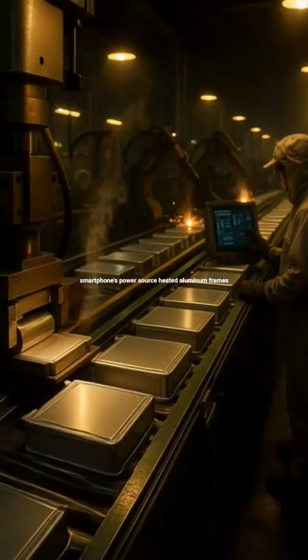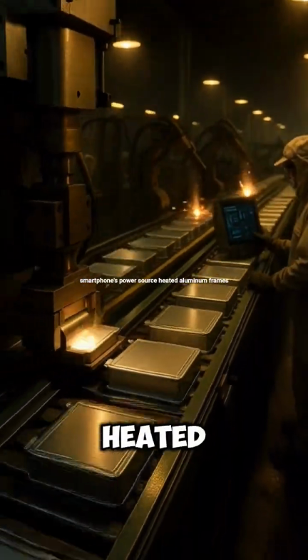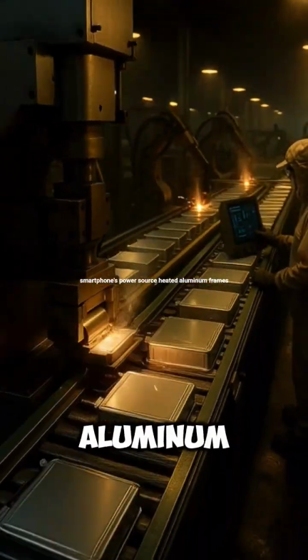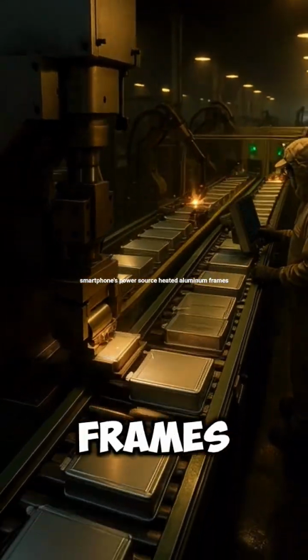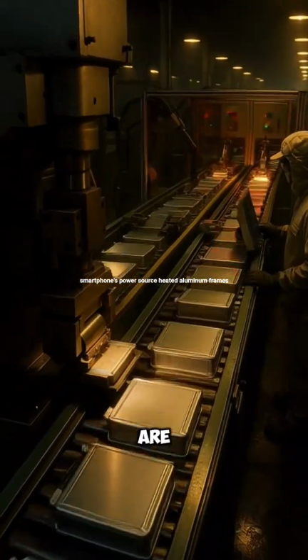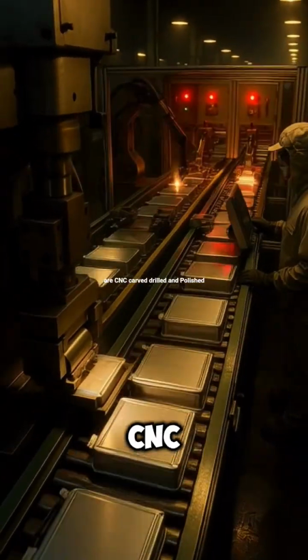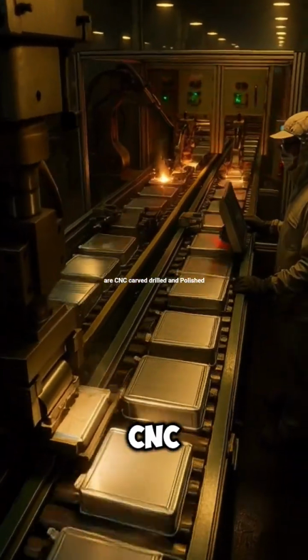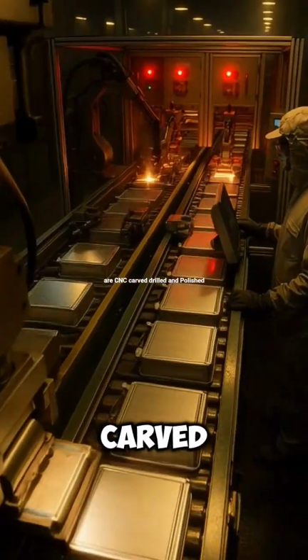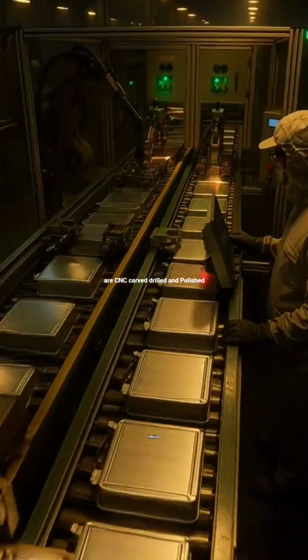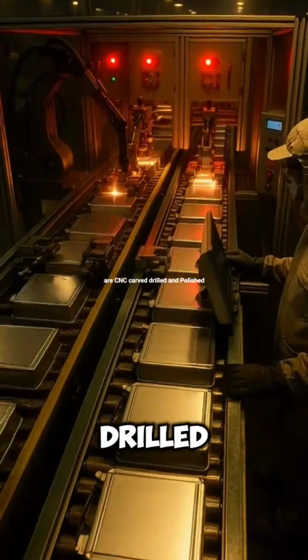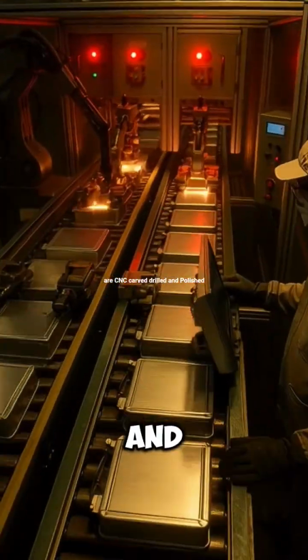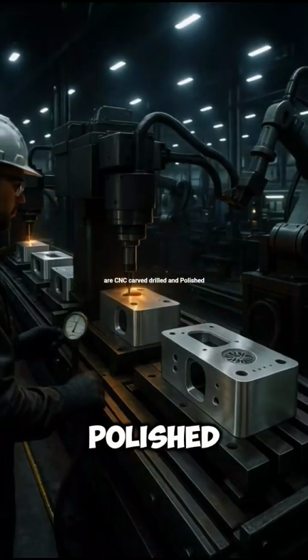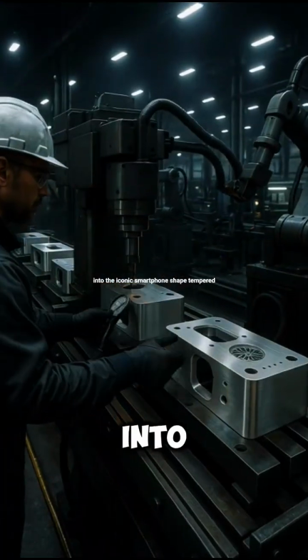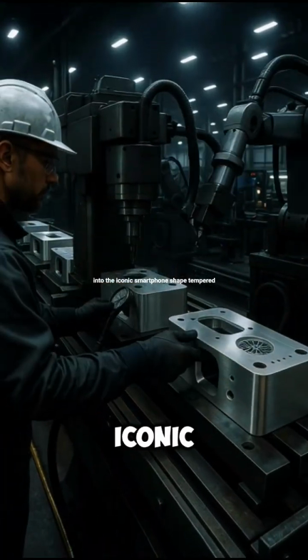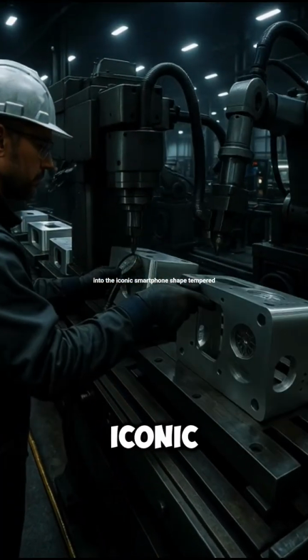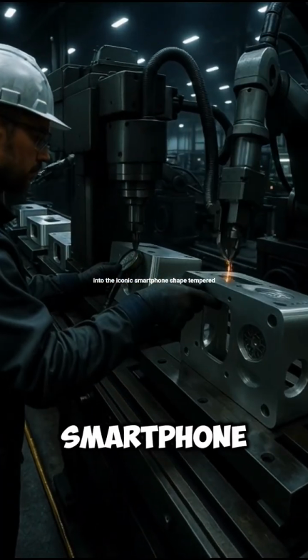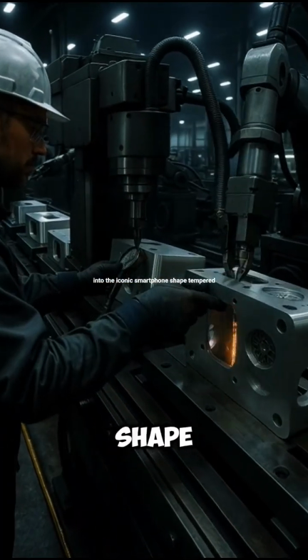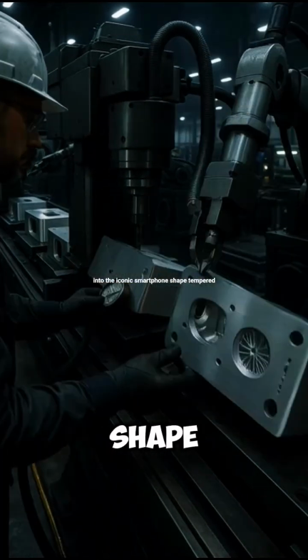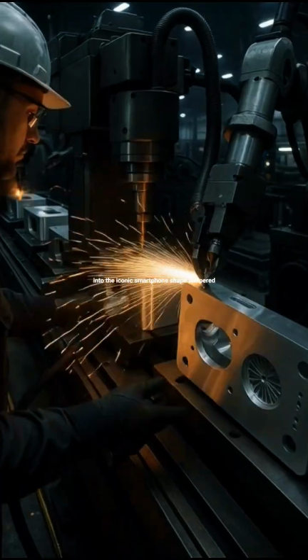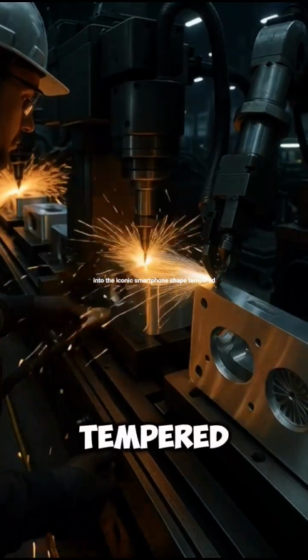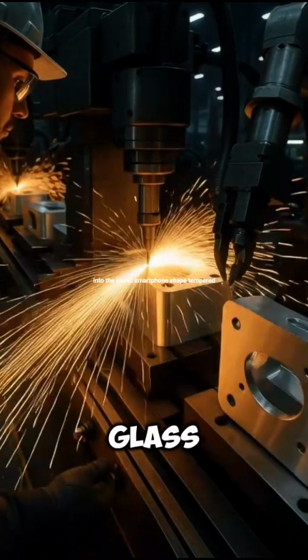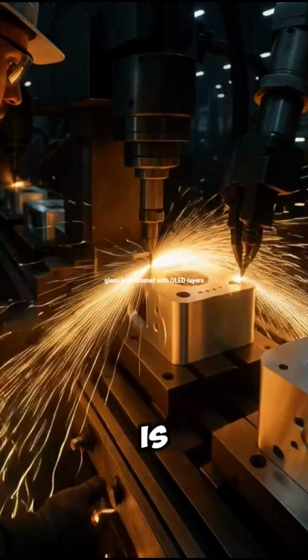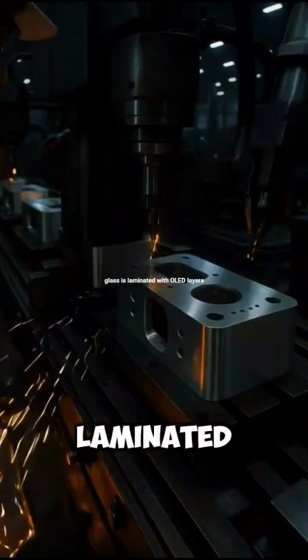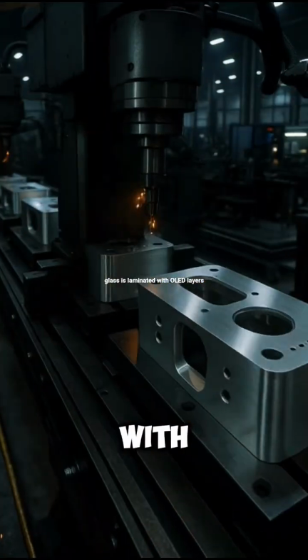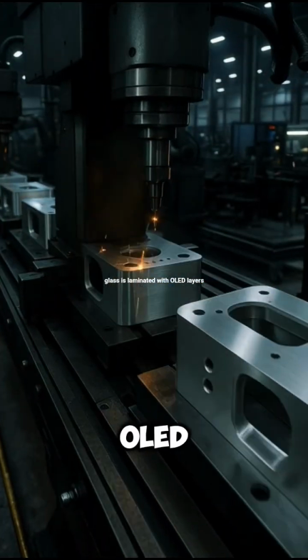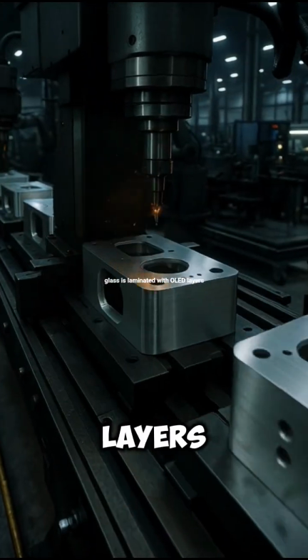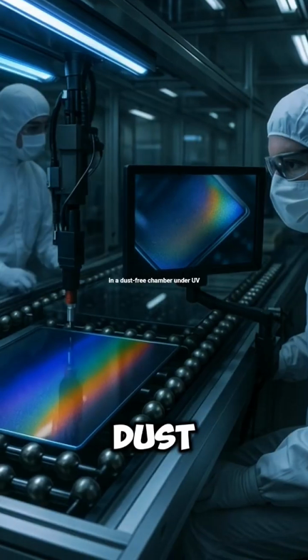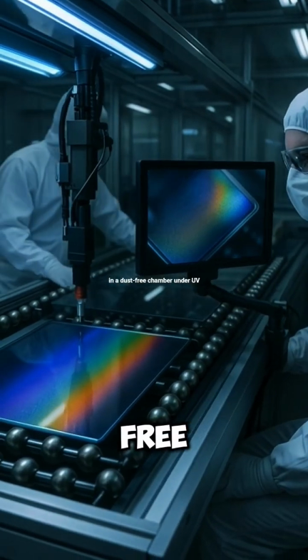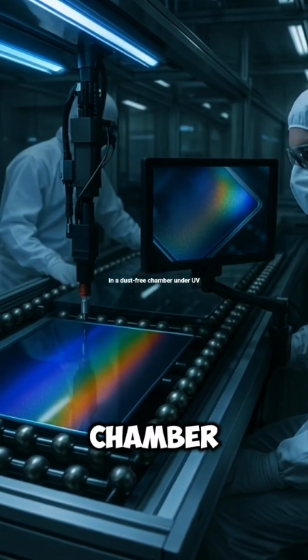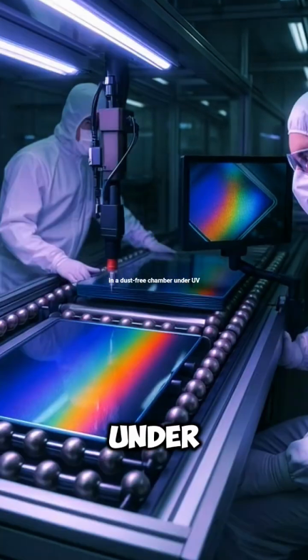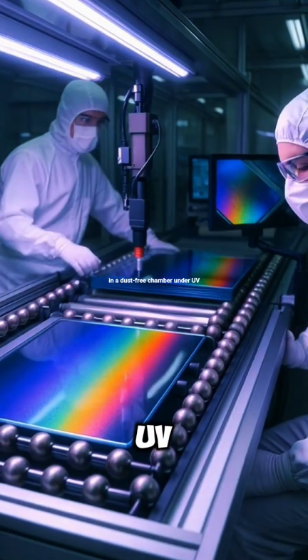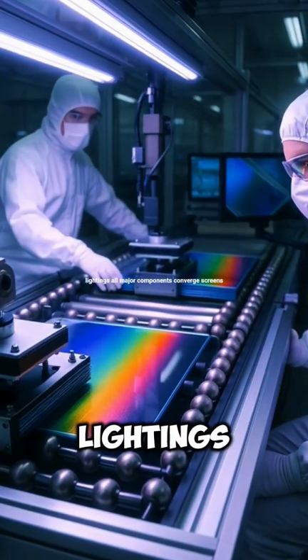Heated aluminum frames are CNC-carved, drilled, and polished into the iconic smartphone shape. Tempered glass is laminated with OLED layers in a dust-free chamber under UV lighting.